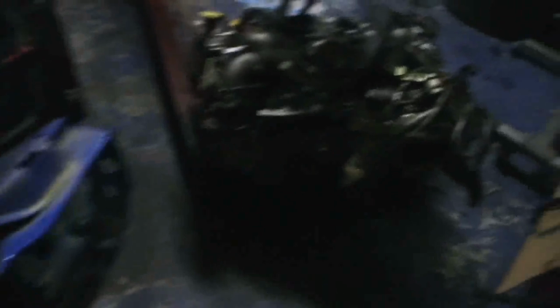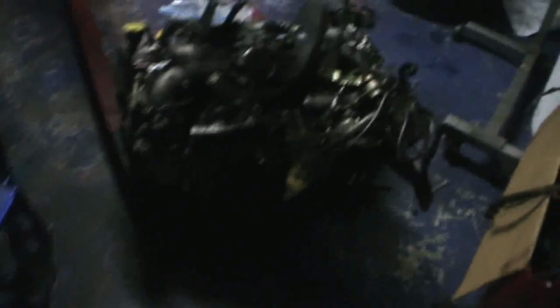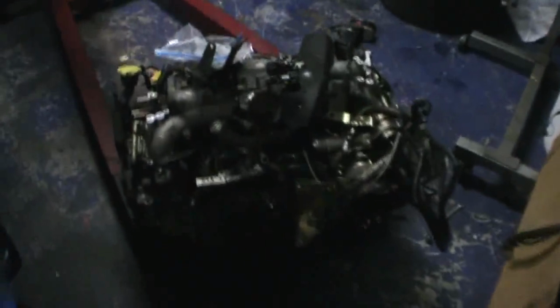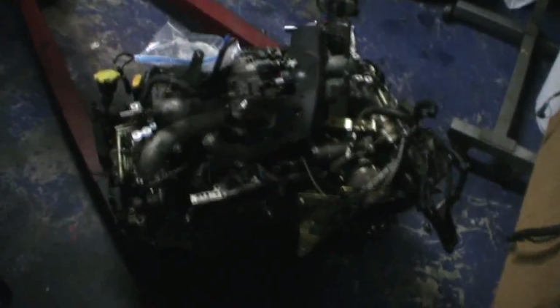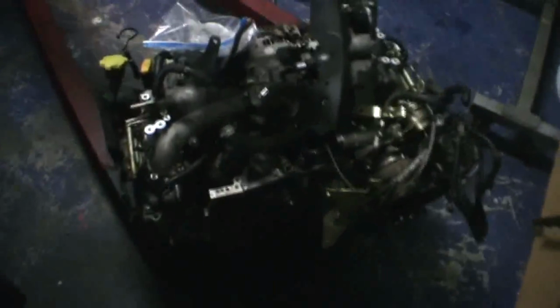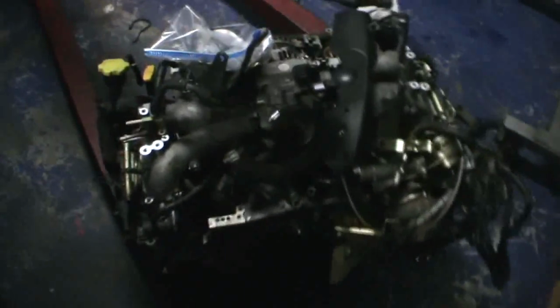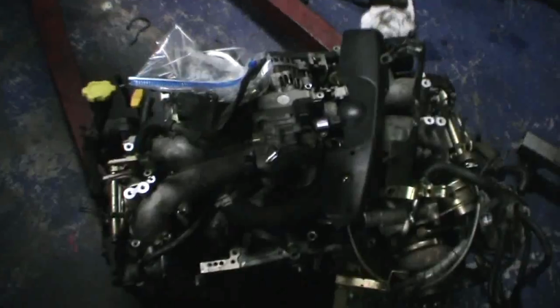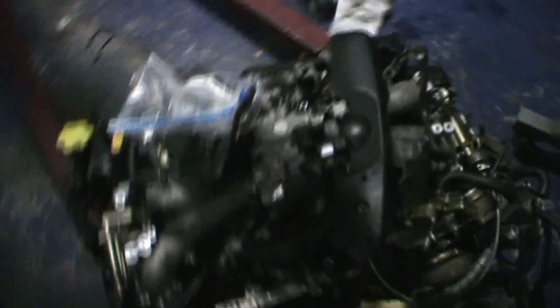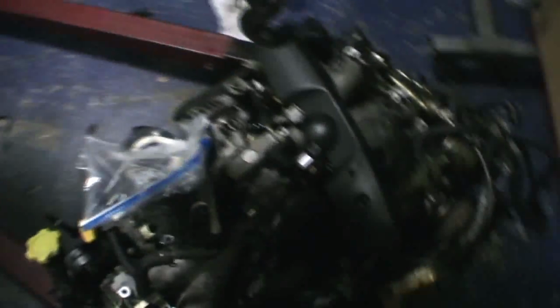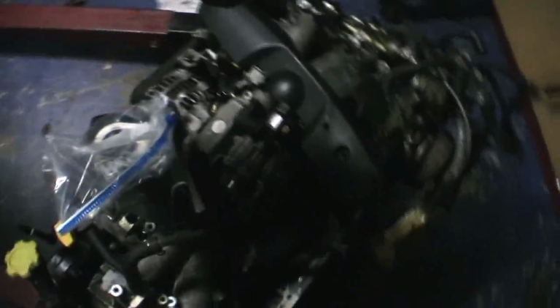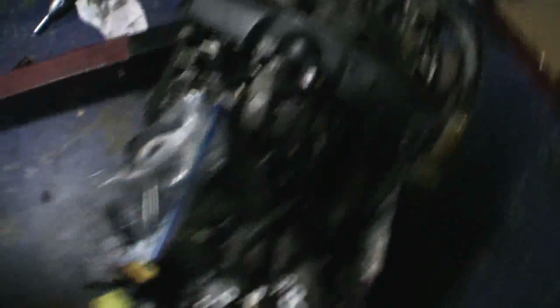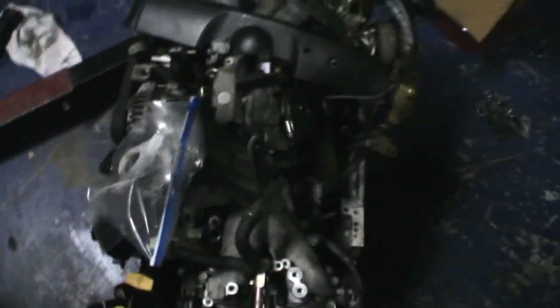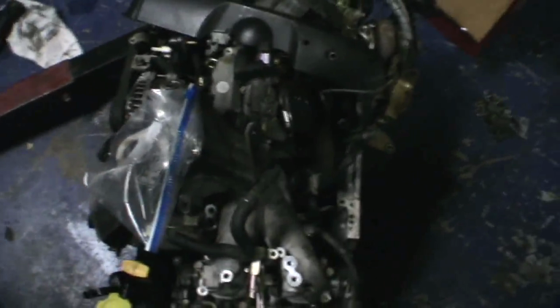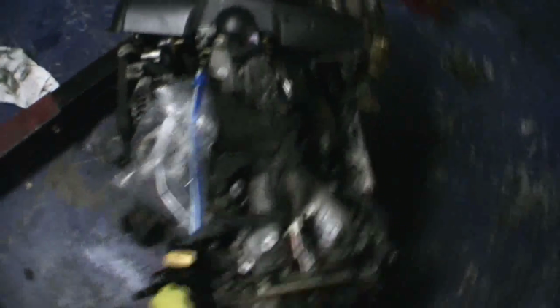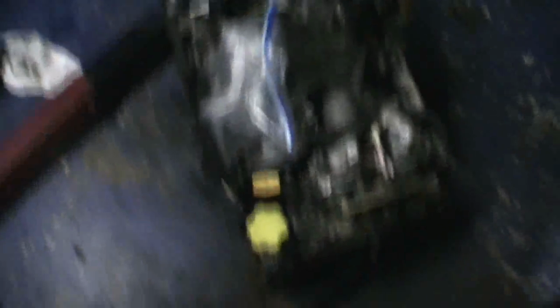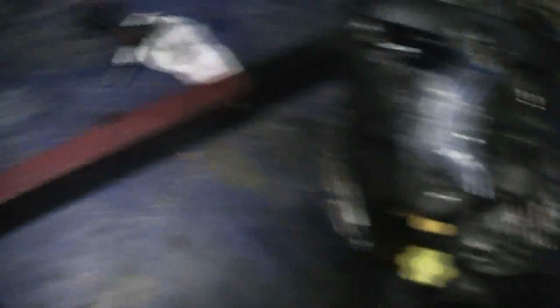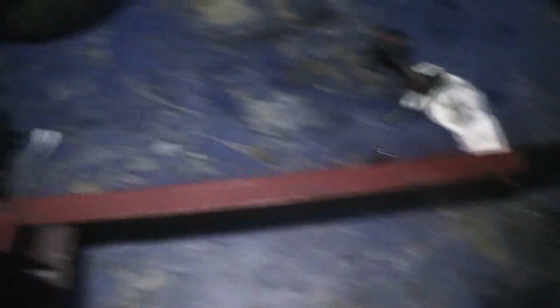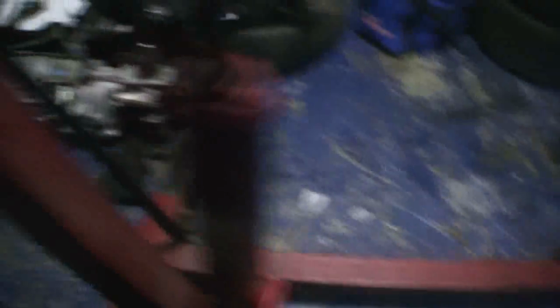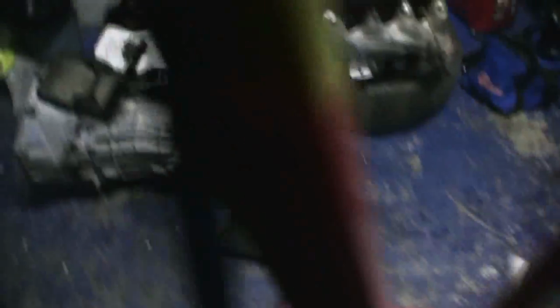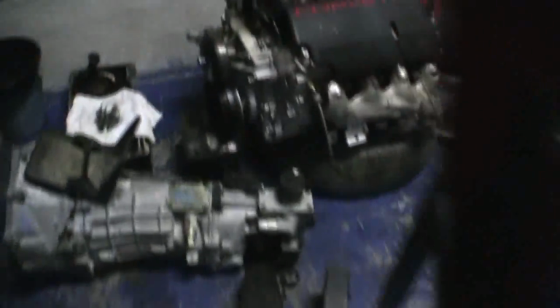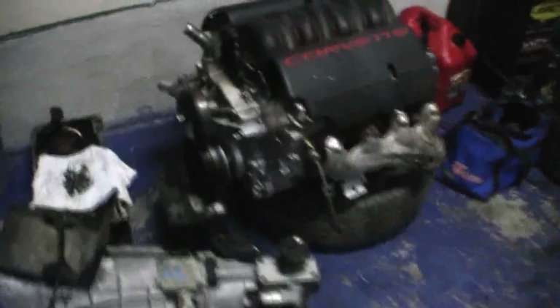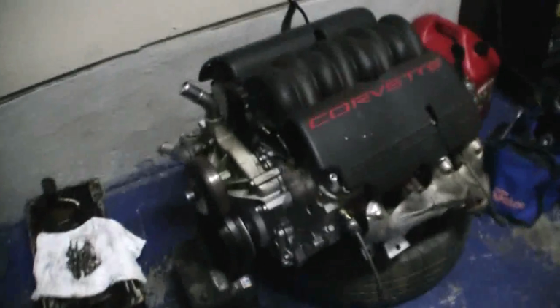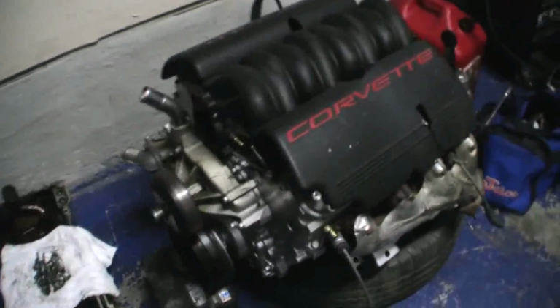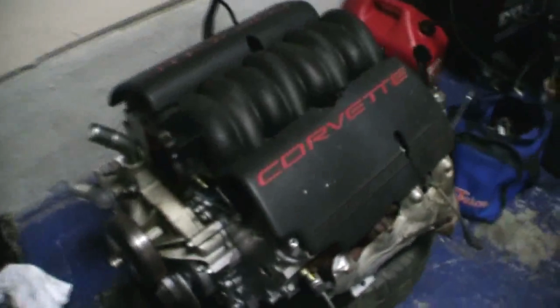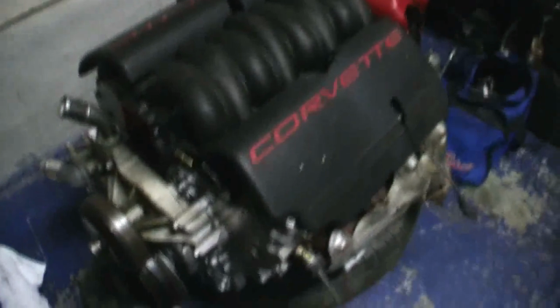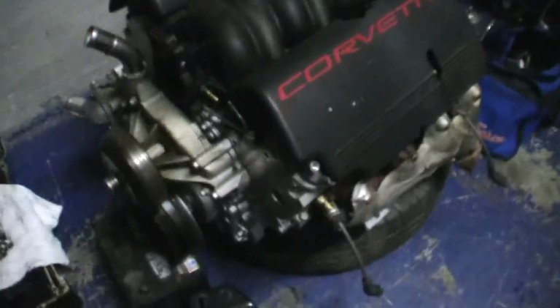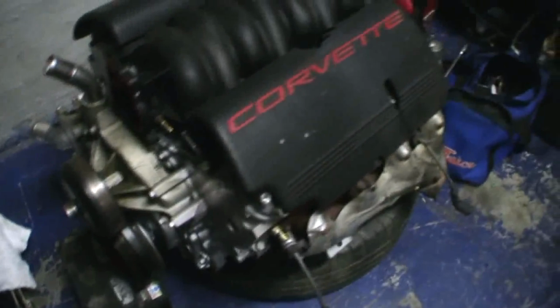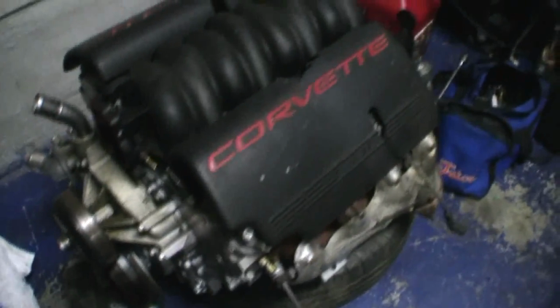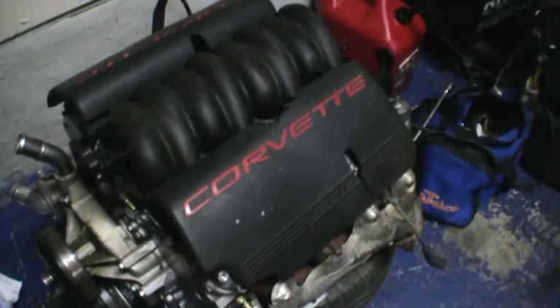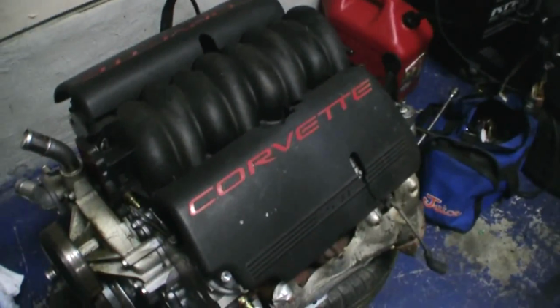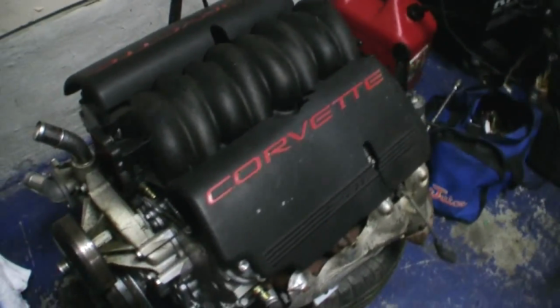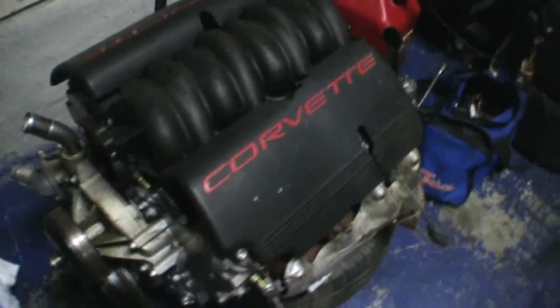There's the old motor — looks like a damn piece of shit rotary or something. And there's what's going in: this is actually a 6-liter Hummer motor.